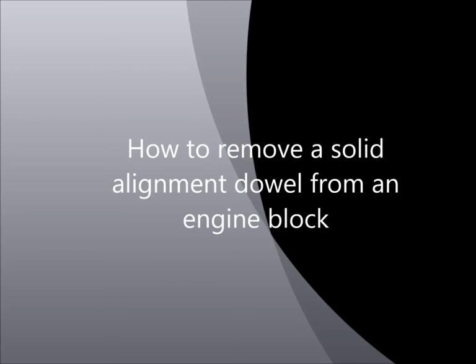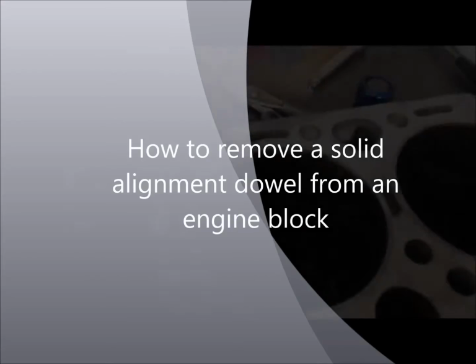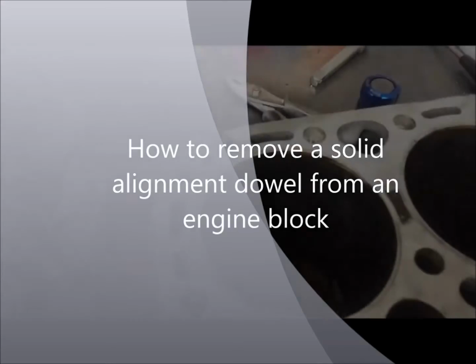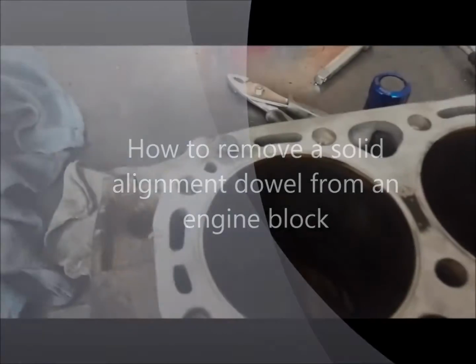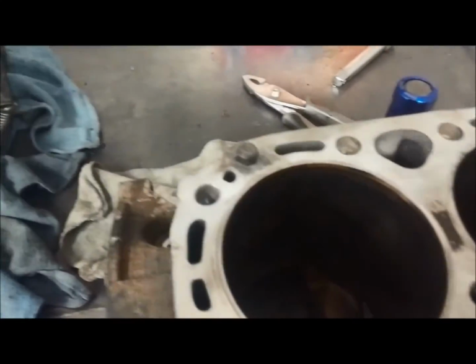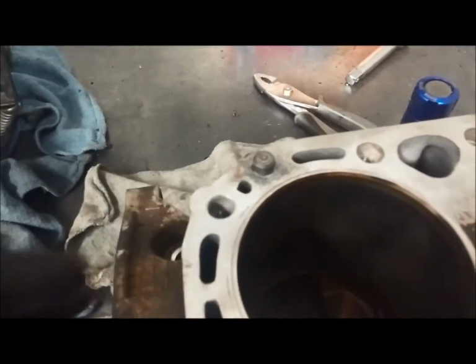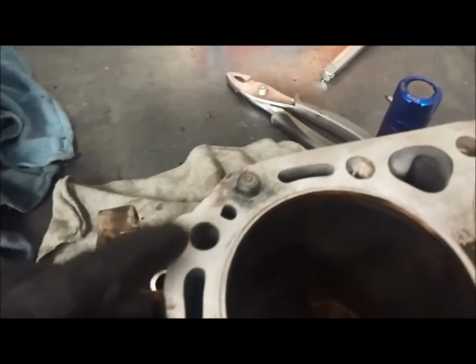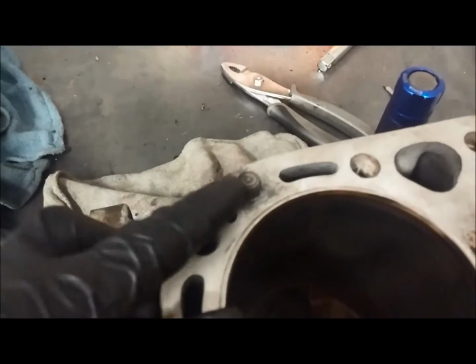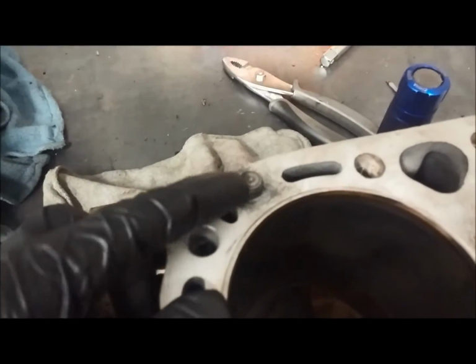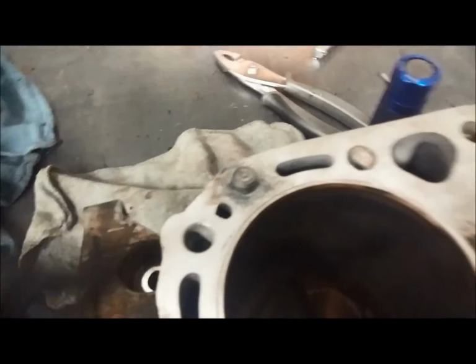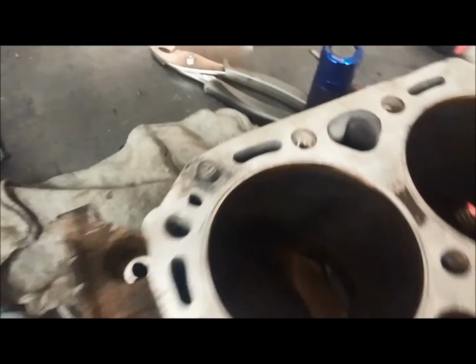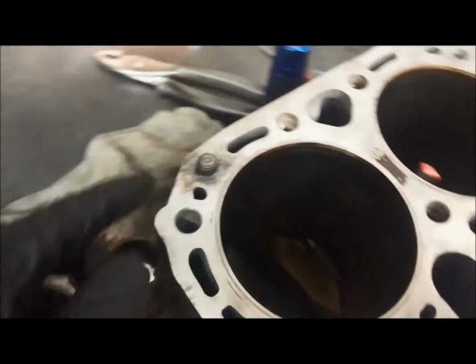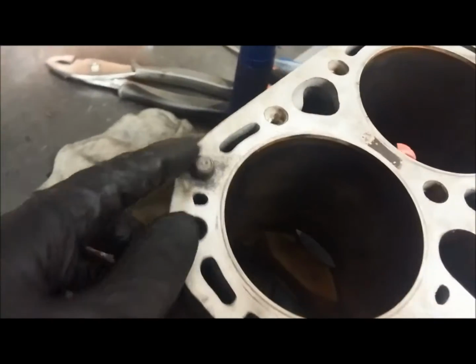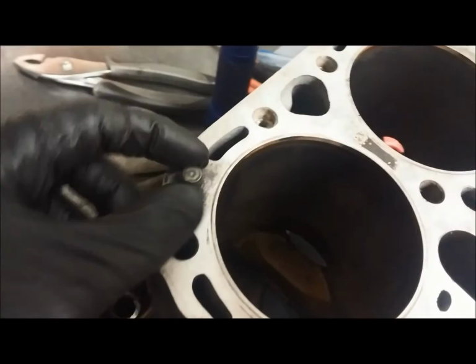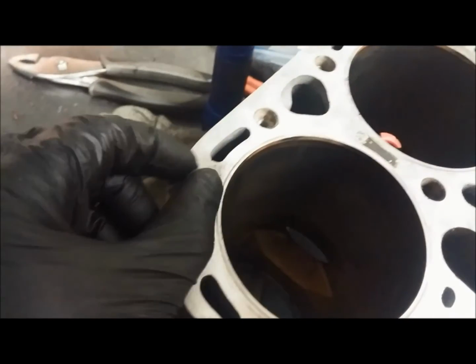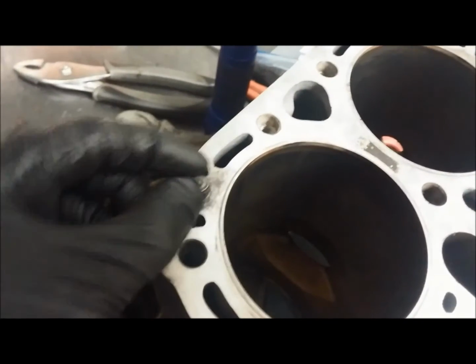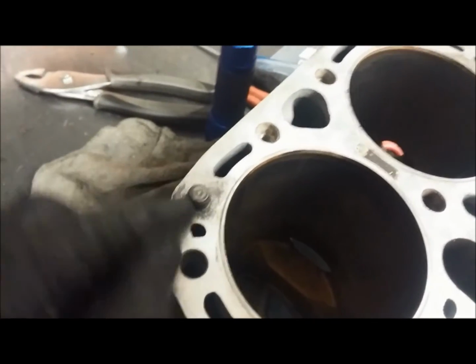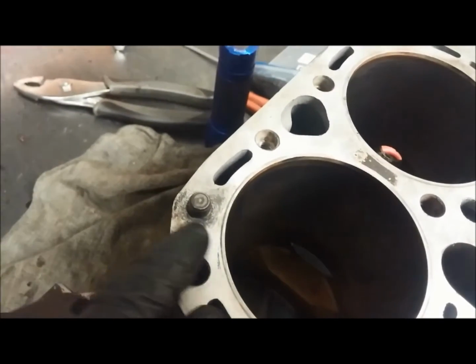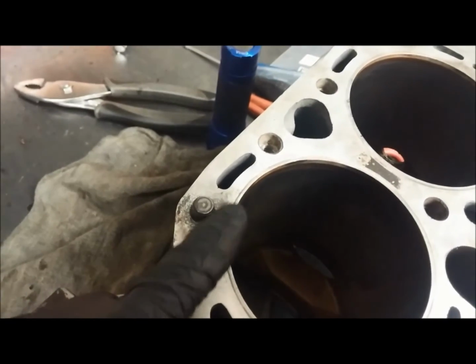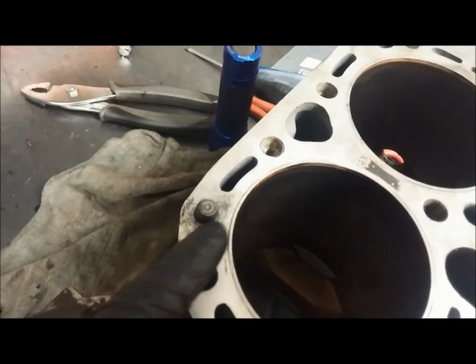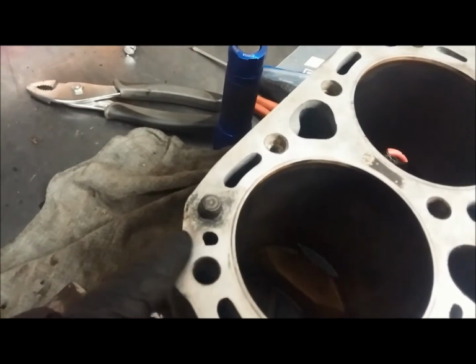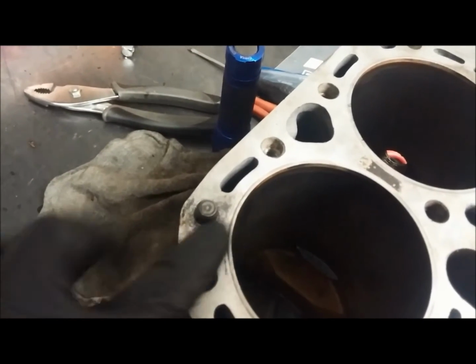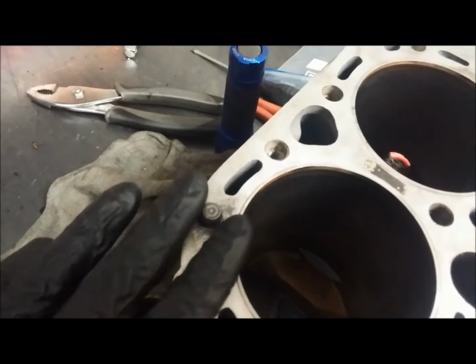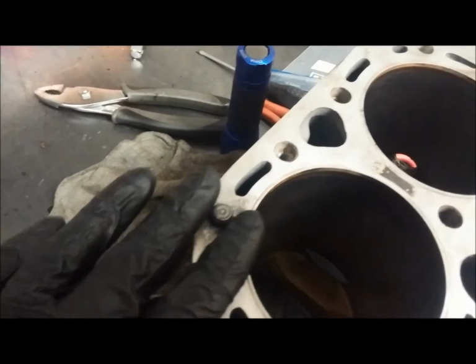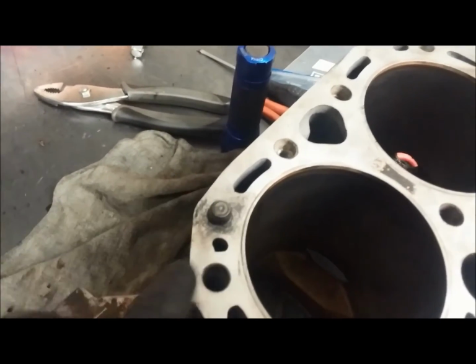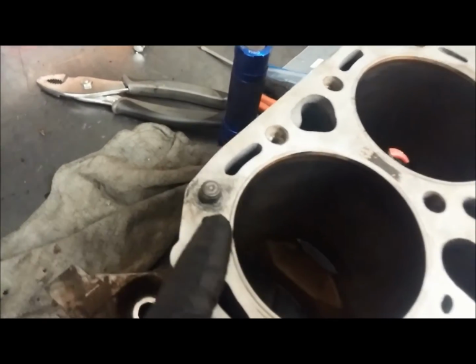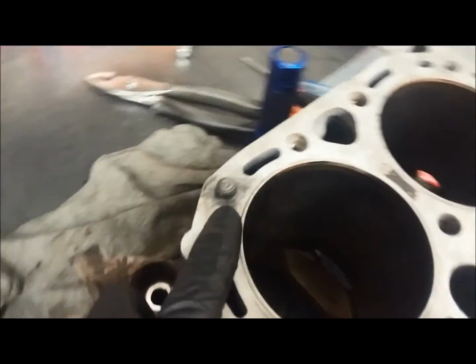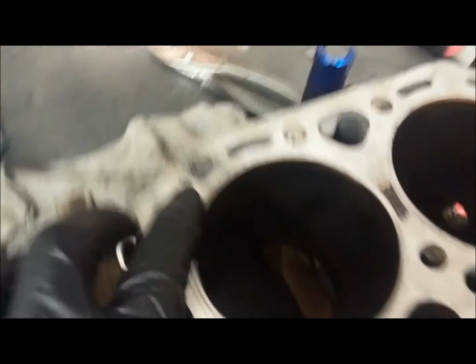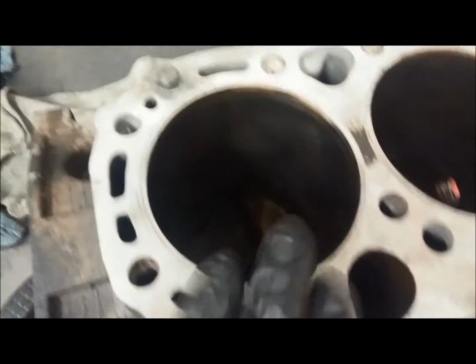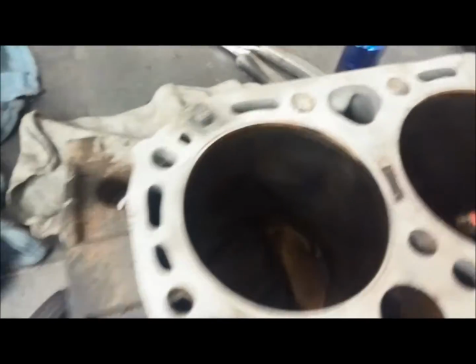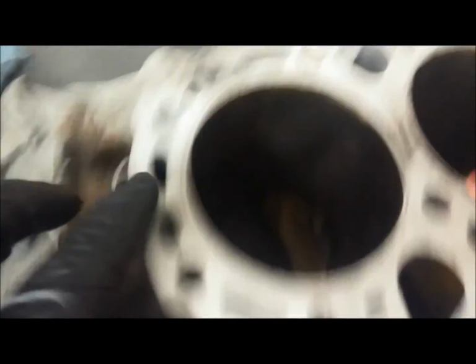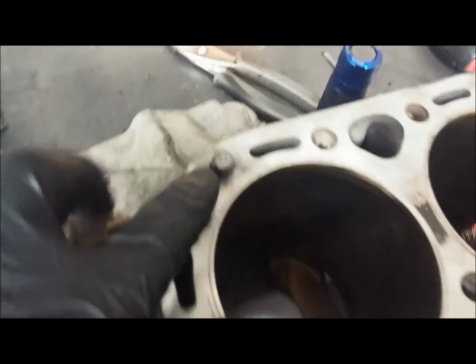In this video, we're going to demonstrate how to remove a solid alignment dowel. So in this cylinder head — actually this is an engine block, sorry — there's a solid dowel here that needs to be removed so that we can refinish it.